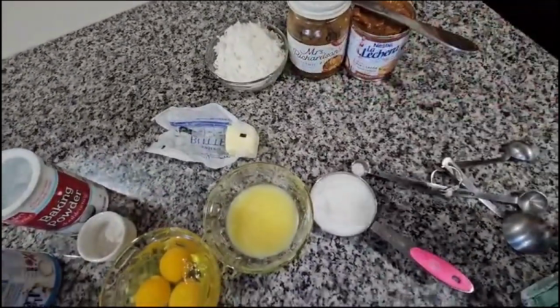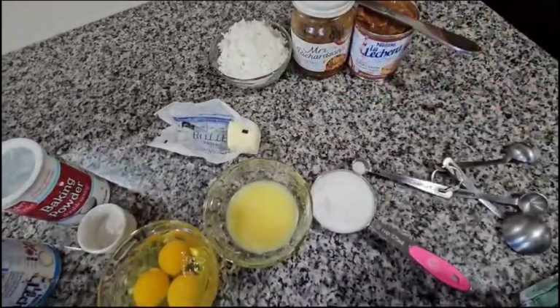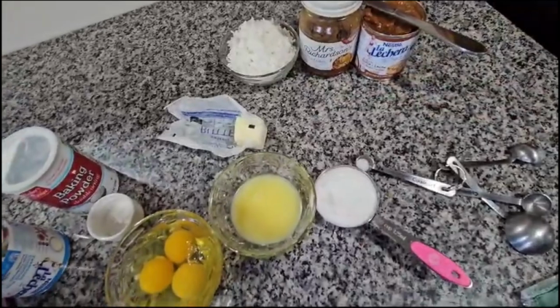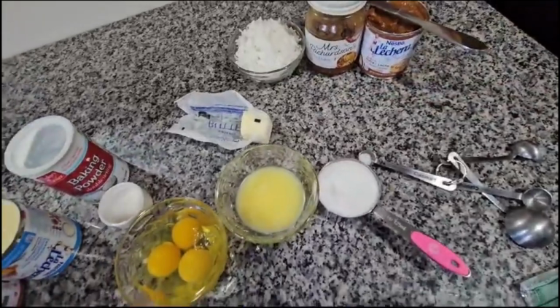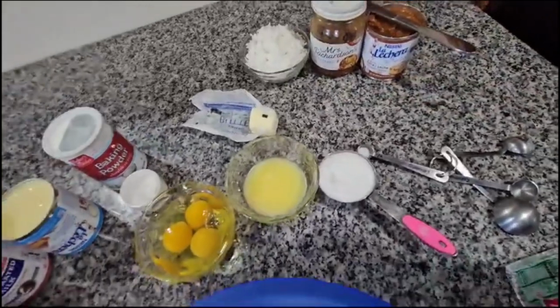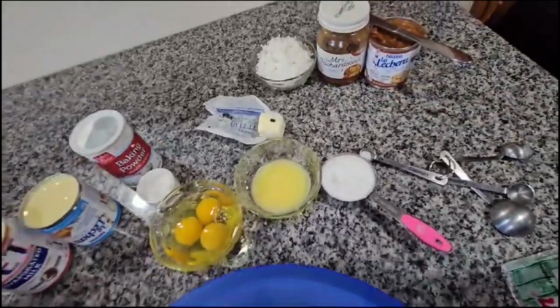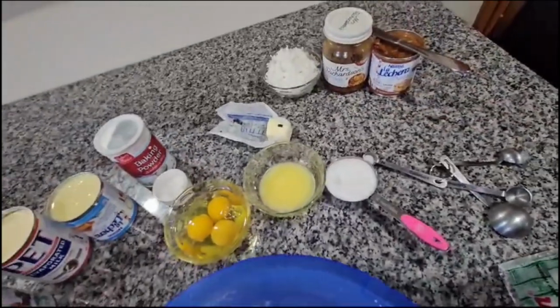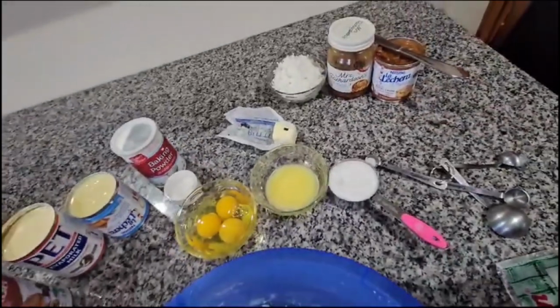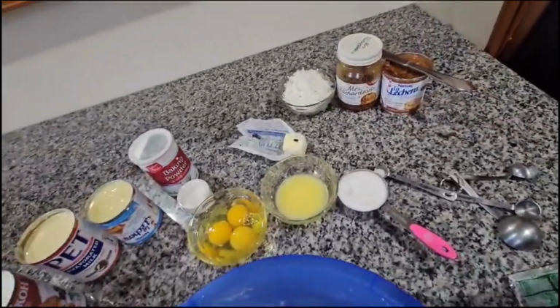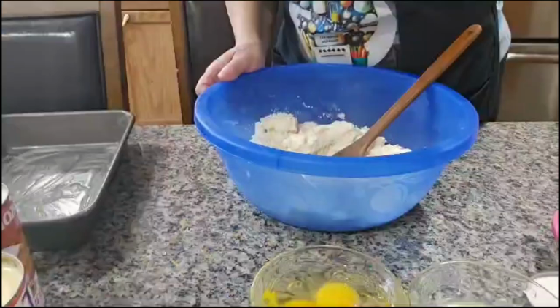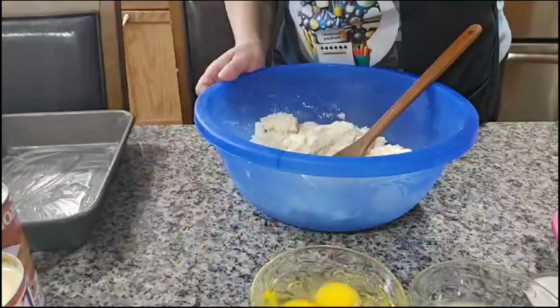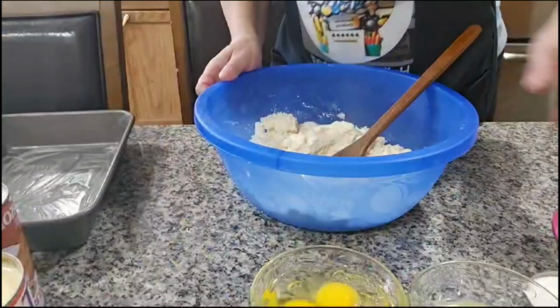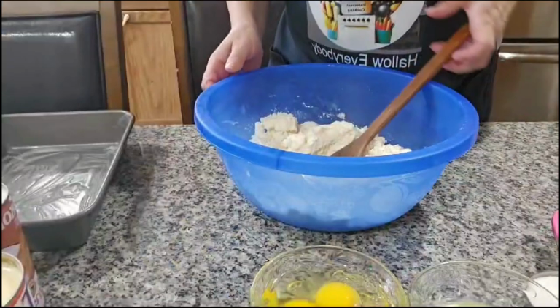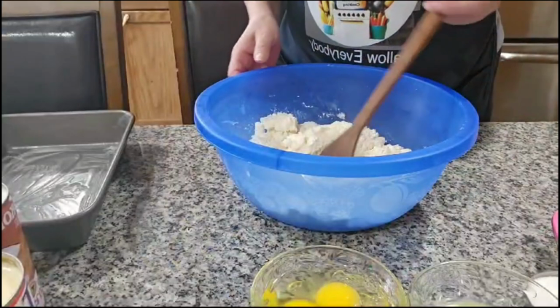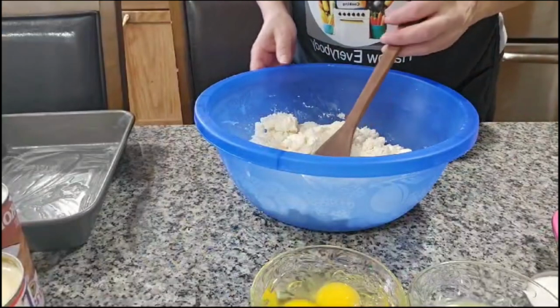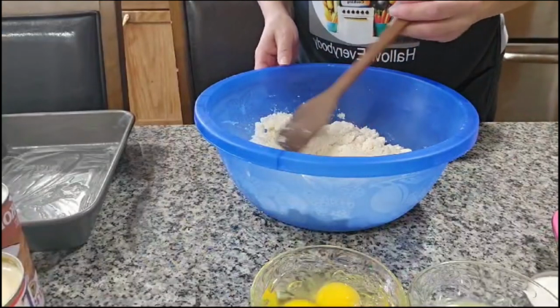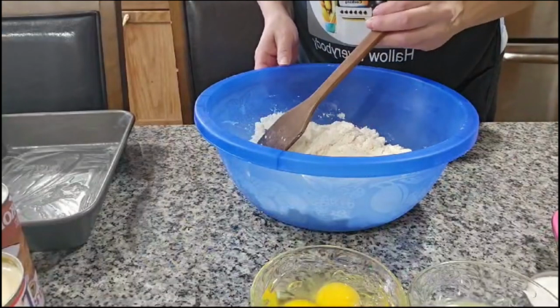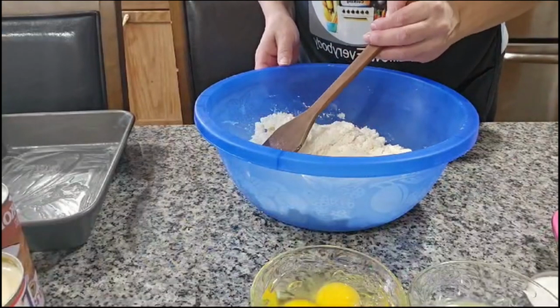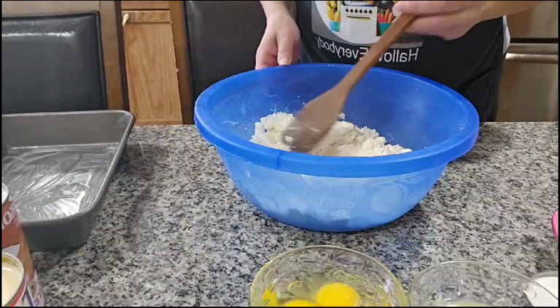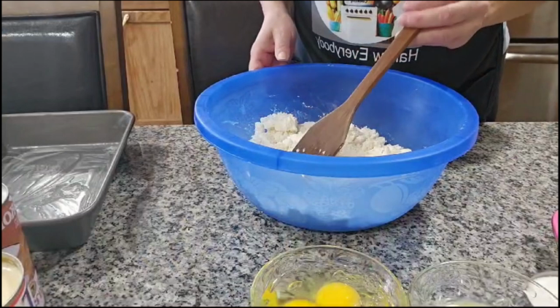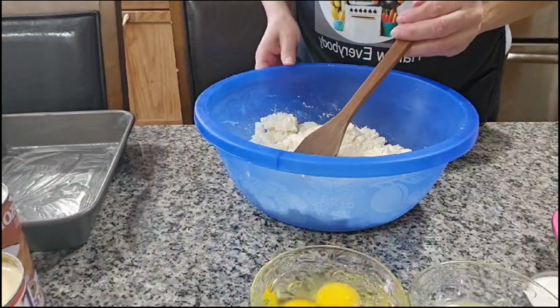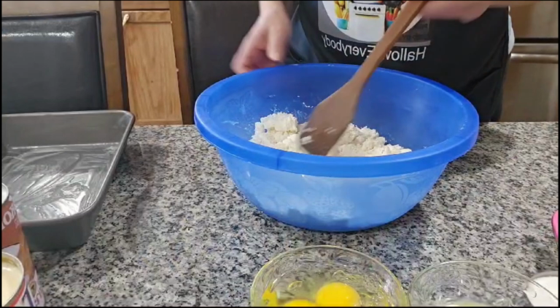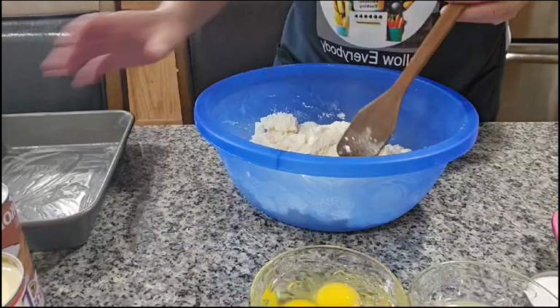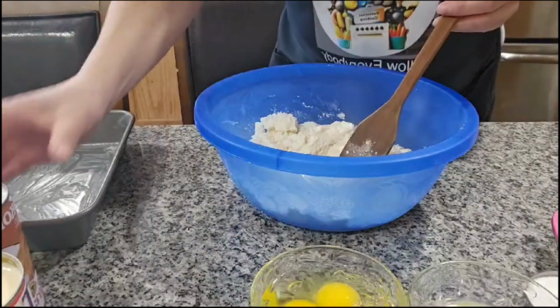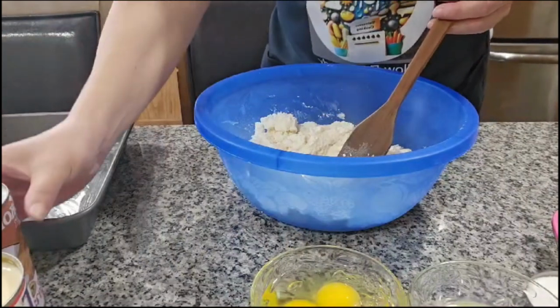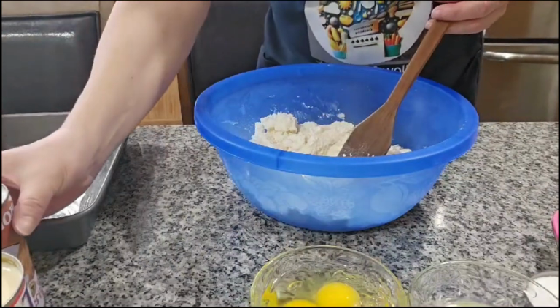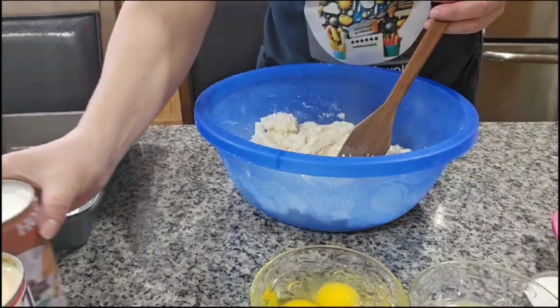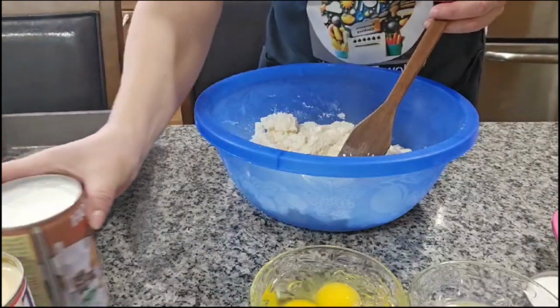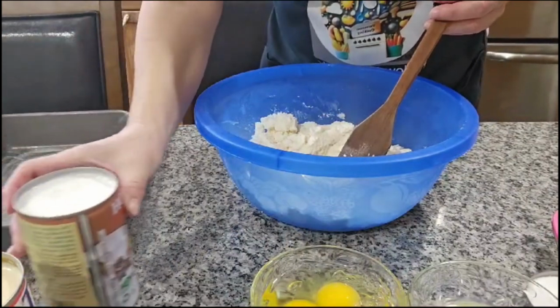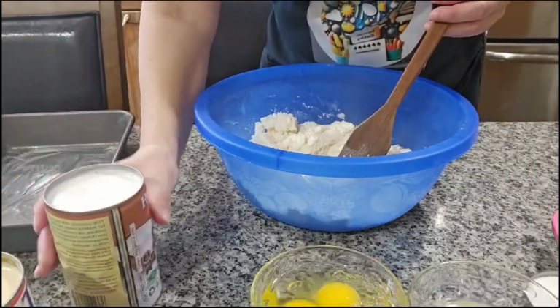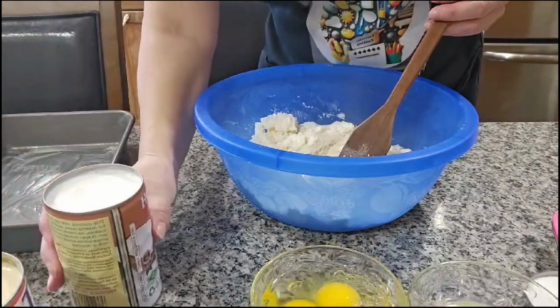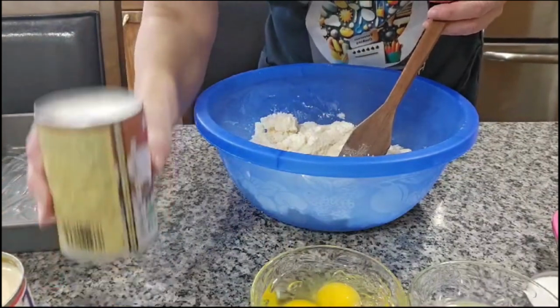So vamos a empezar. We're going to start. Now we're going to start by mixing all the ingredients. Empezaremos a mezclar todos los ingredientes.